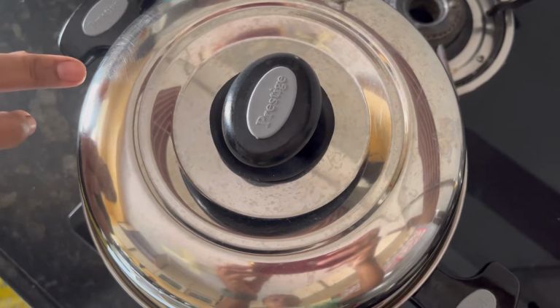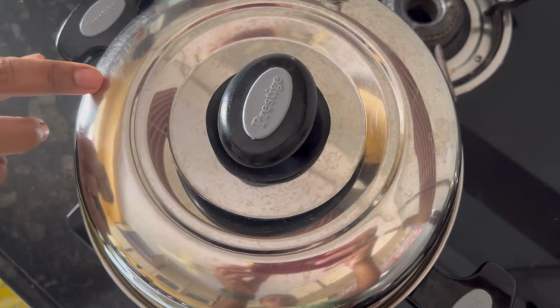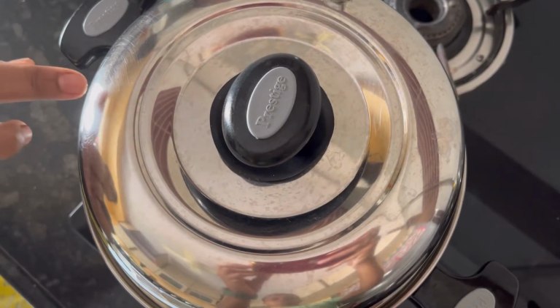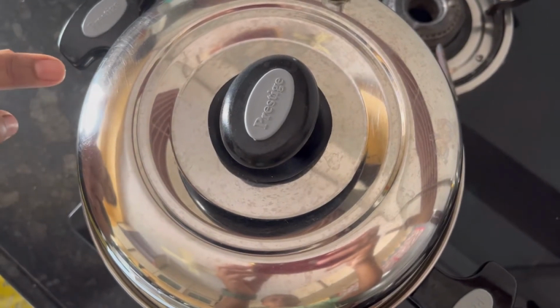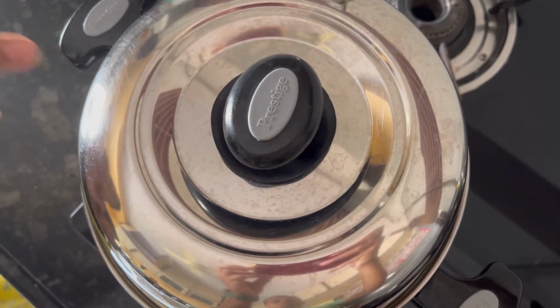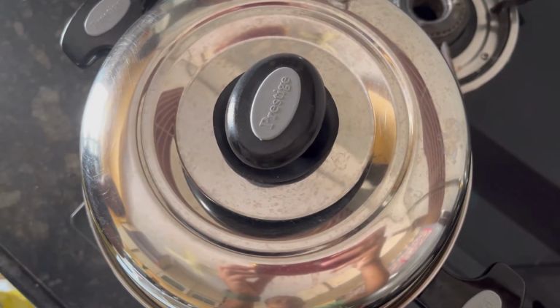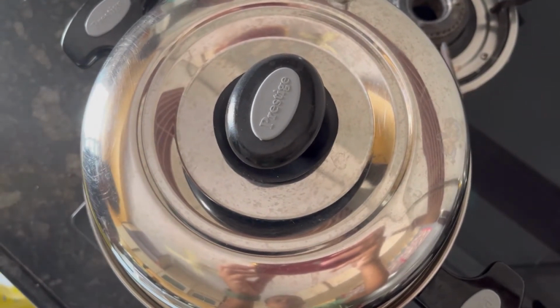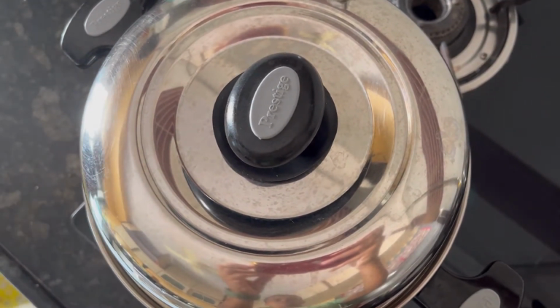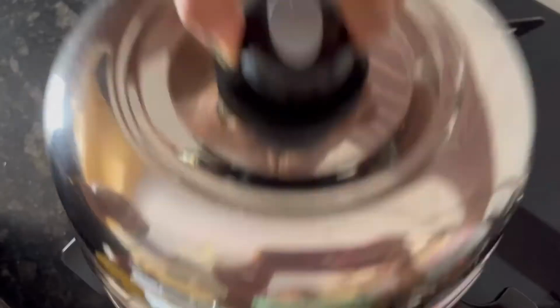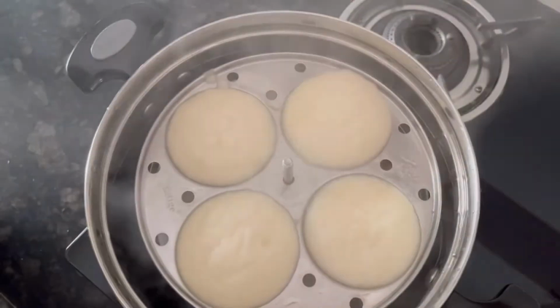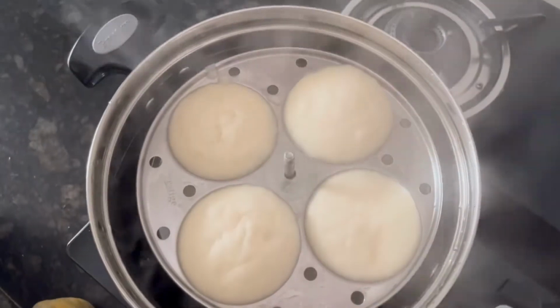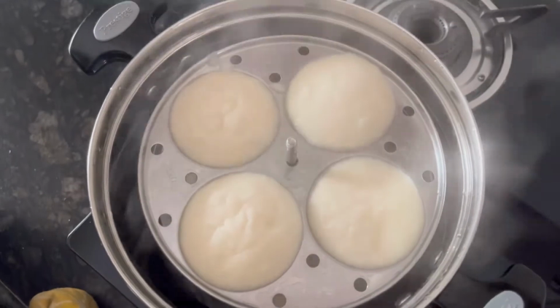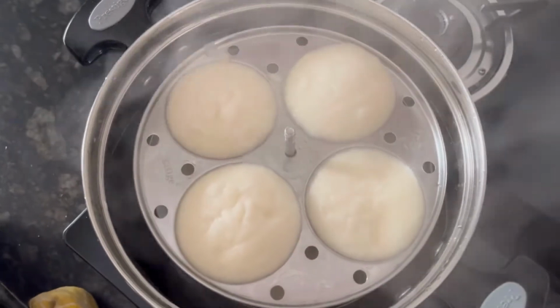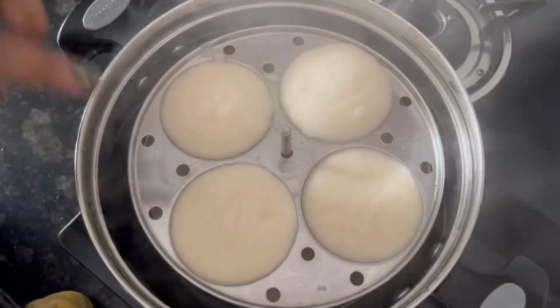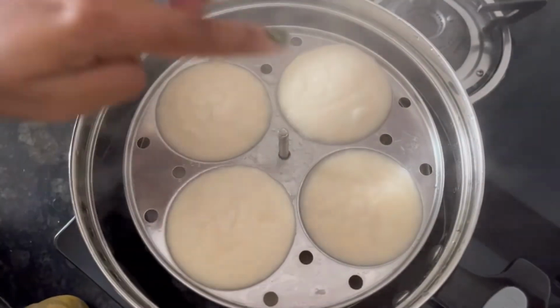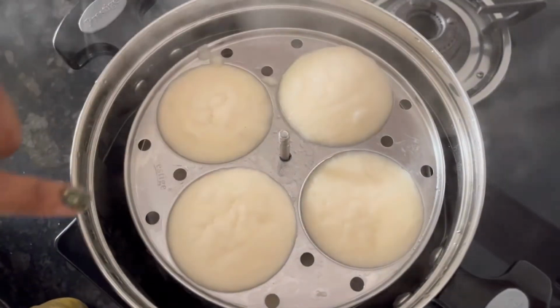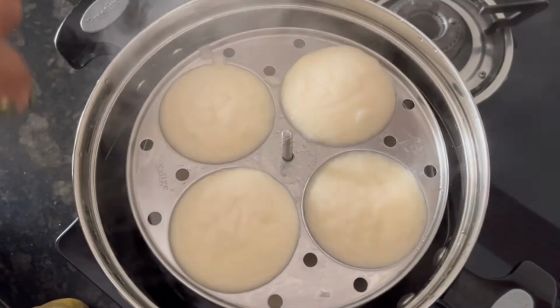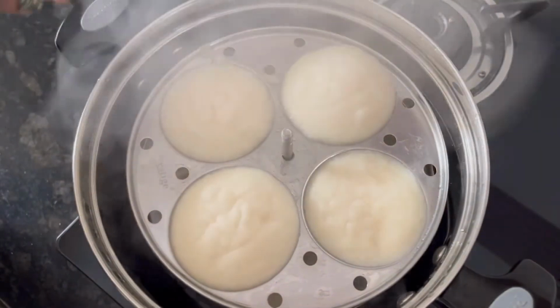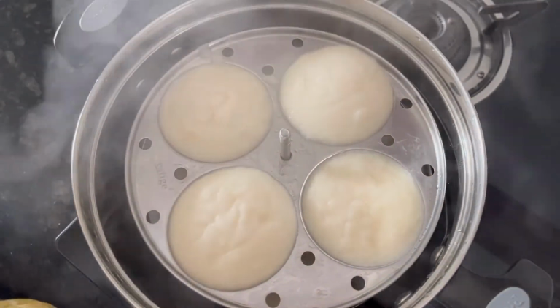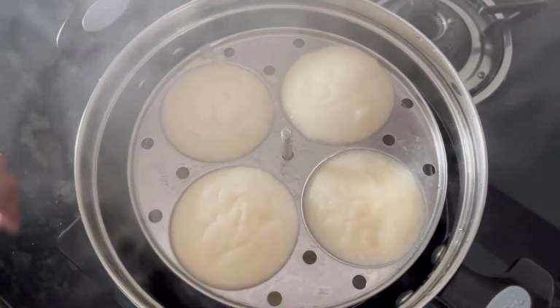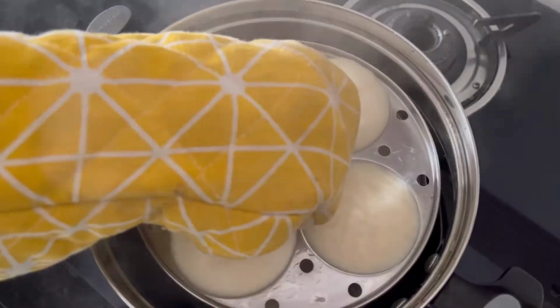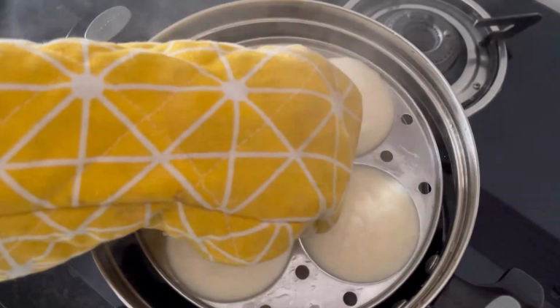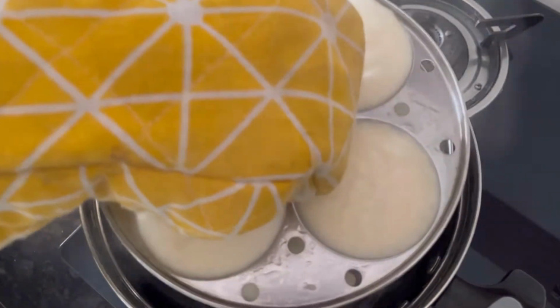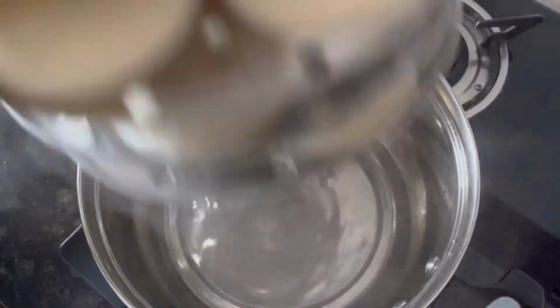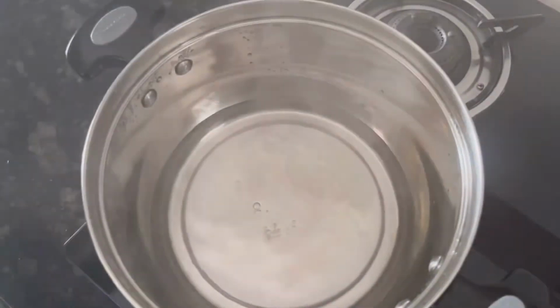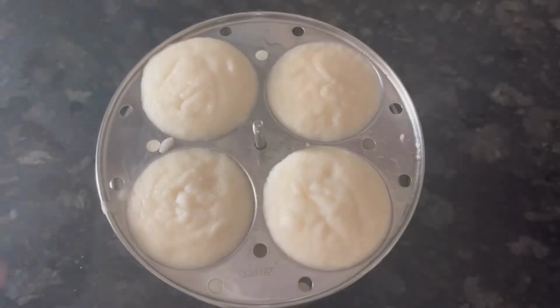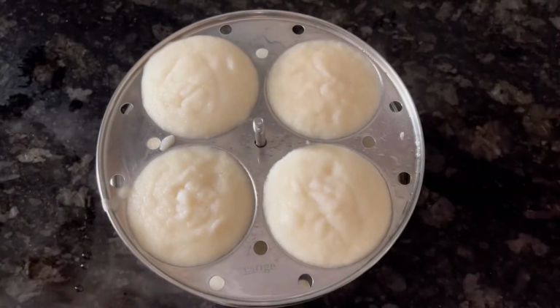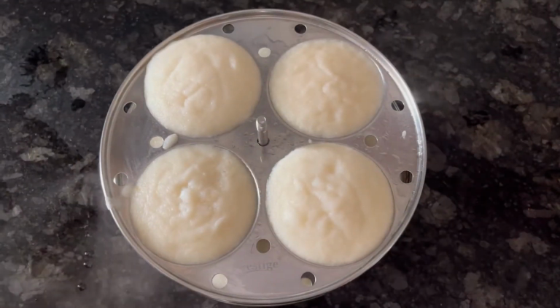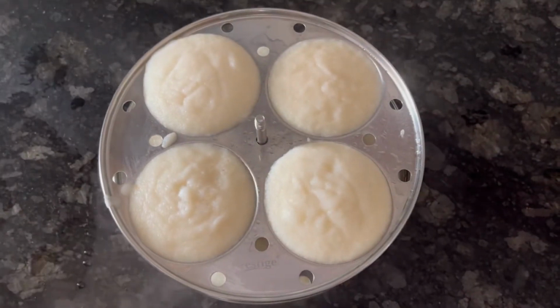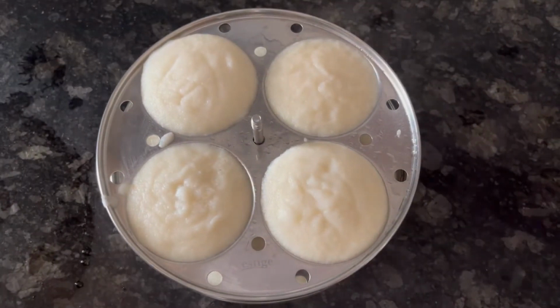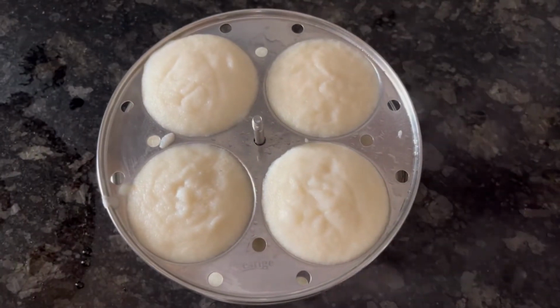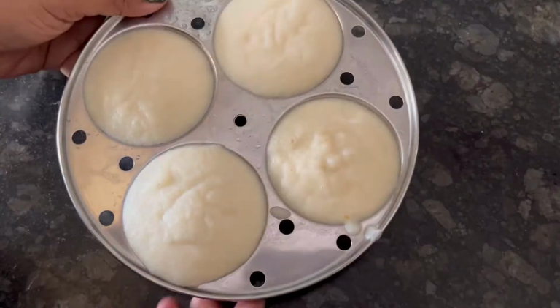Cook on high flame for 12 to 15 minutes. After 15 minutes, our piping hot idlis are ready. Take them out from the cooker and allow the idlis to cool for some time.